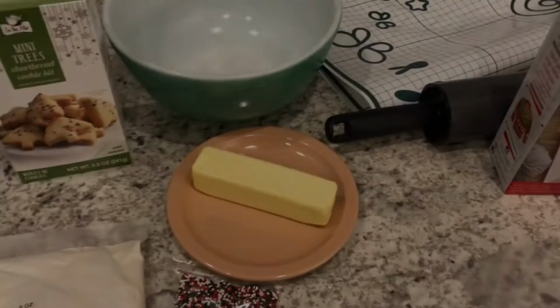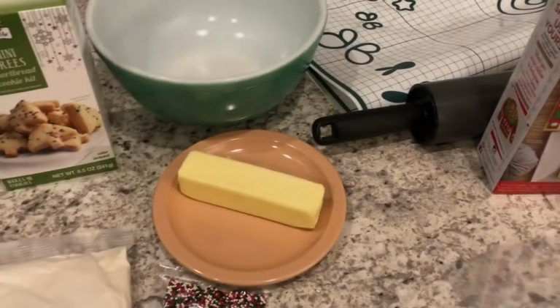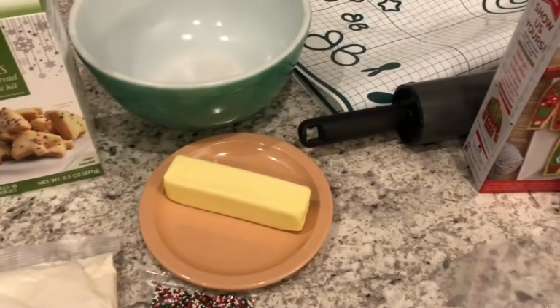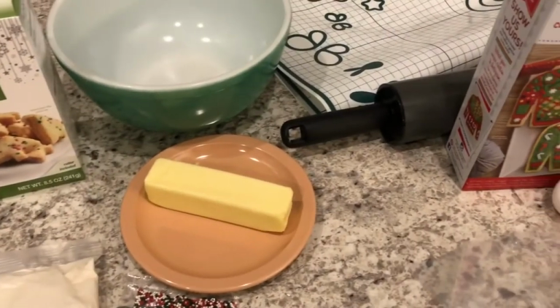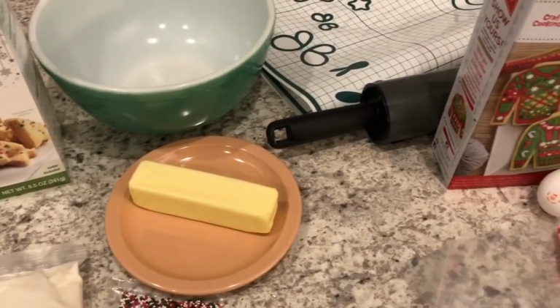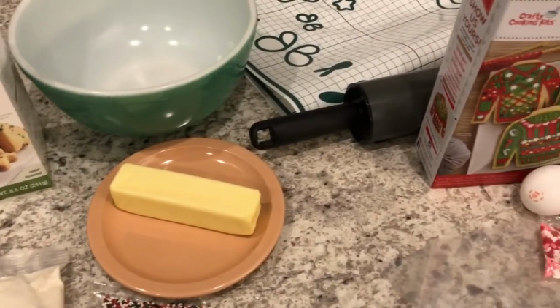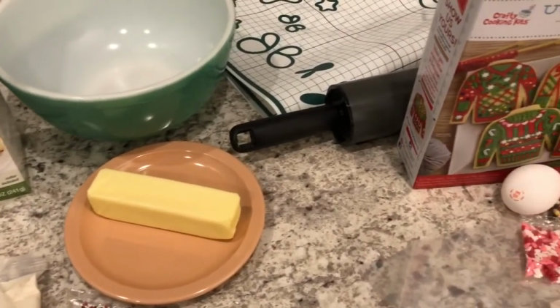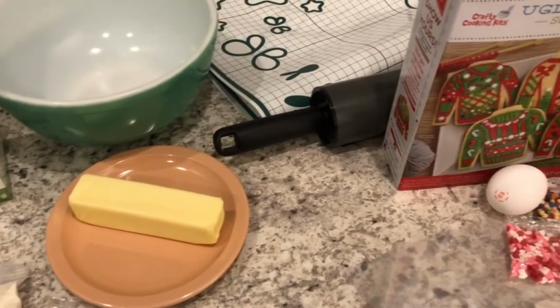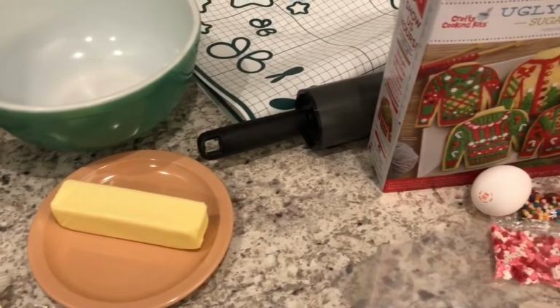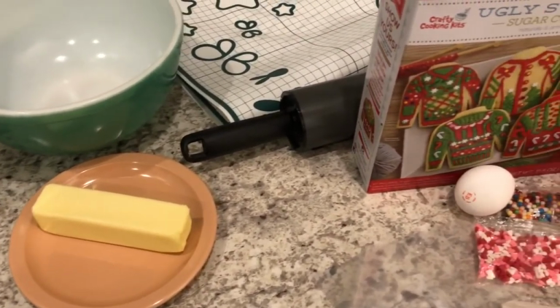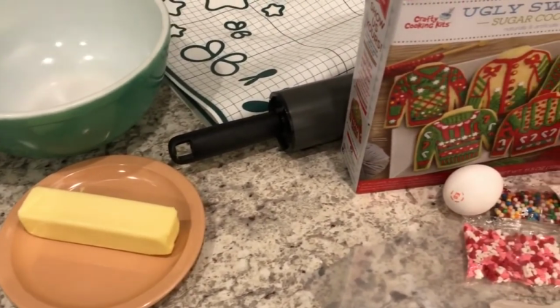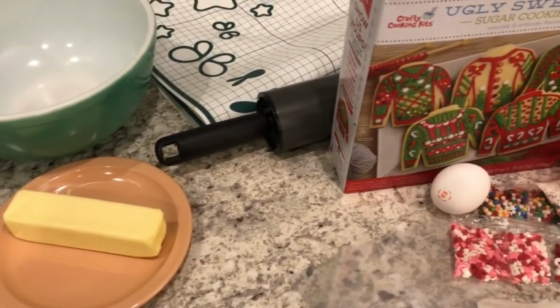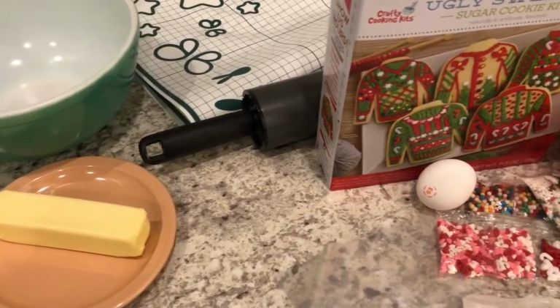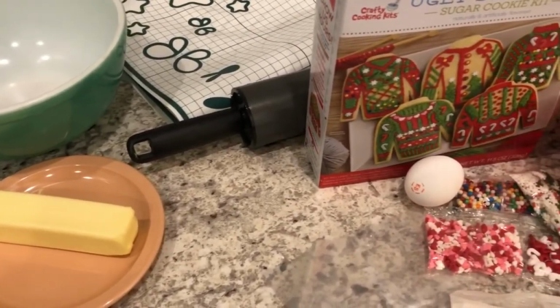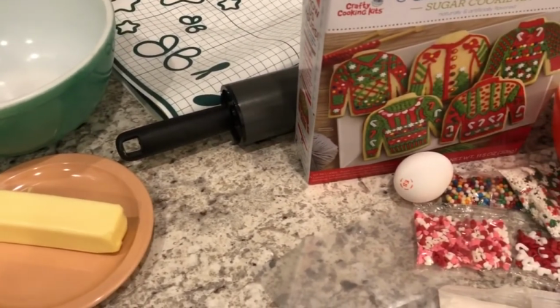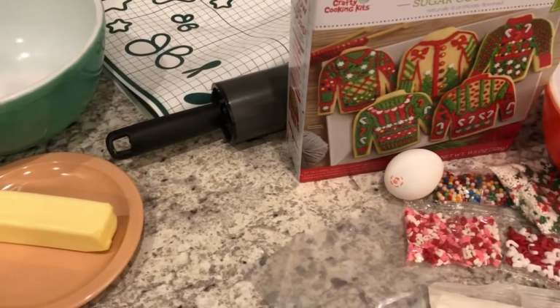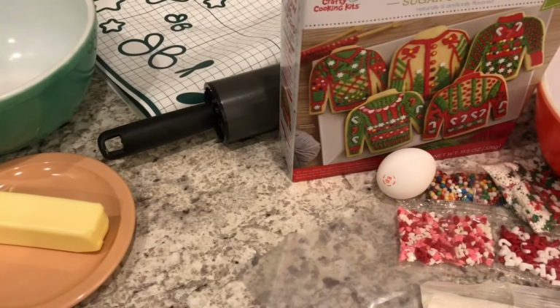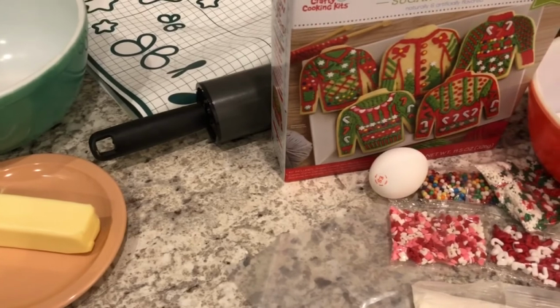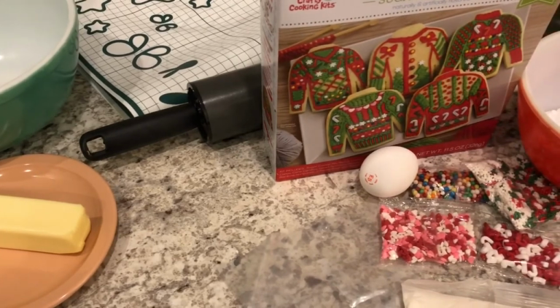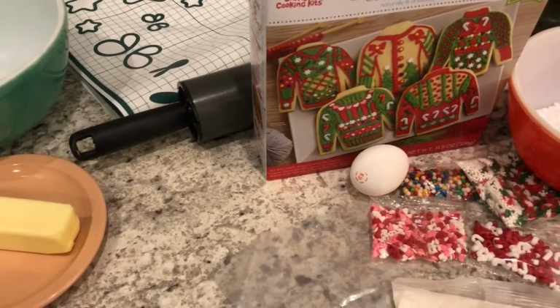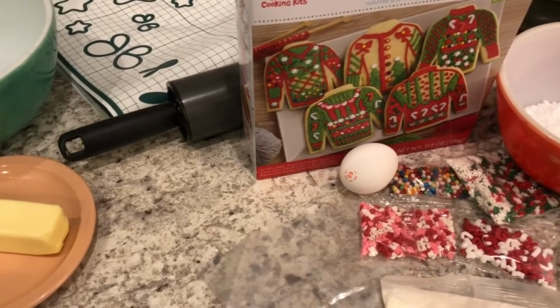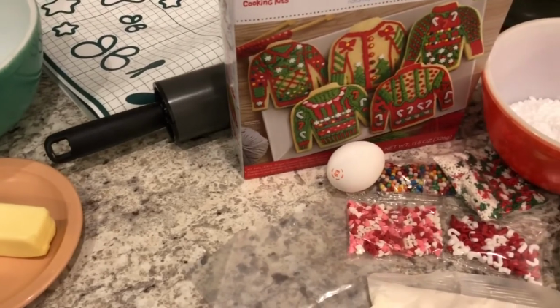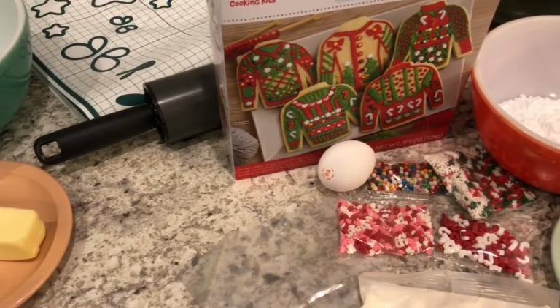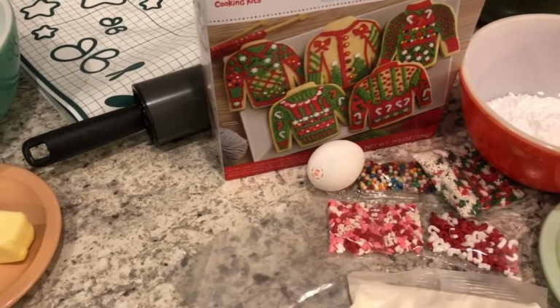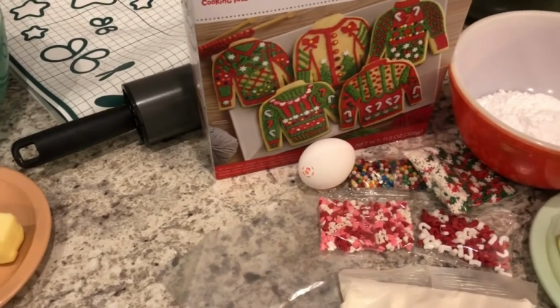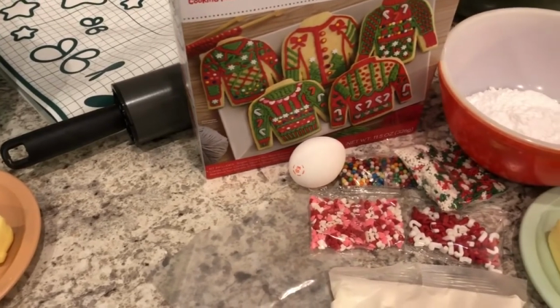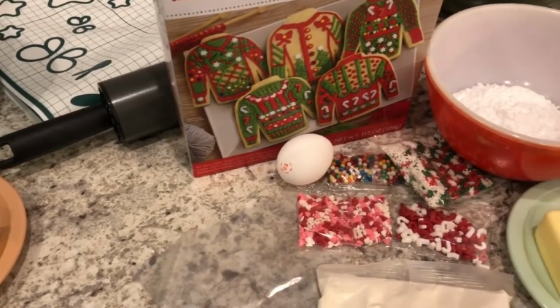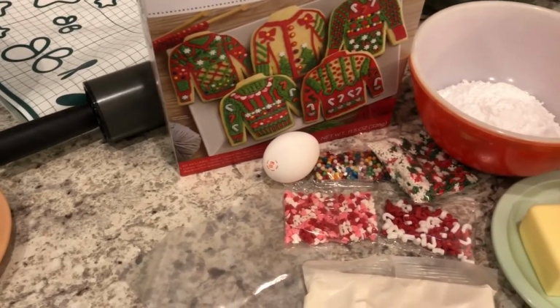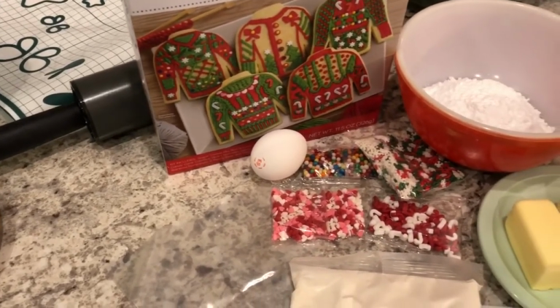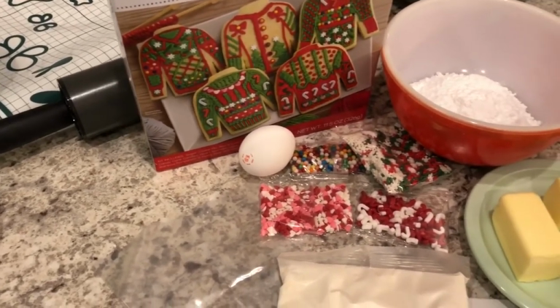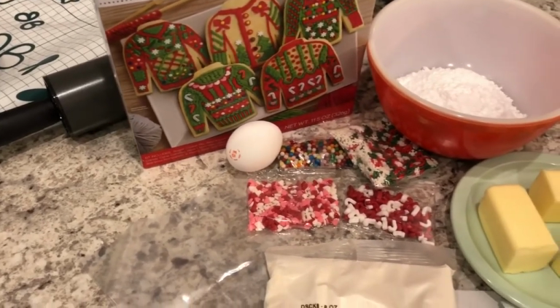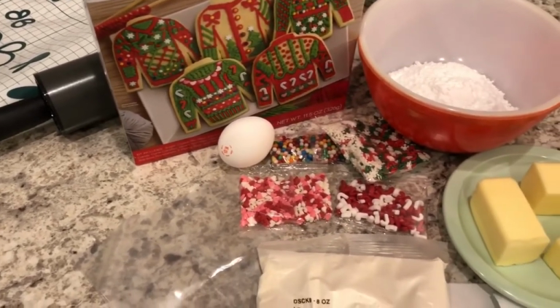Hey guys, welcome back to our channel. My name is Andrea with Foodimentary Adventures in Food, and I am here today with a bake and taste from Aldi.